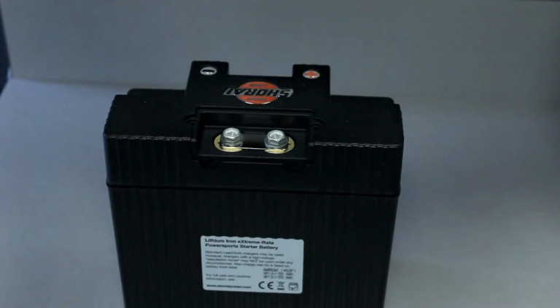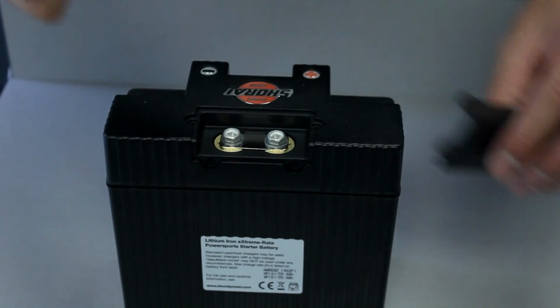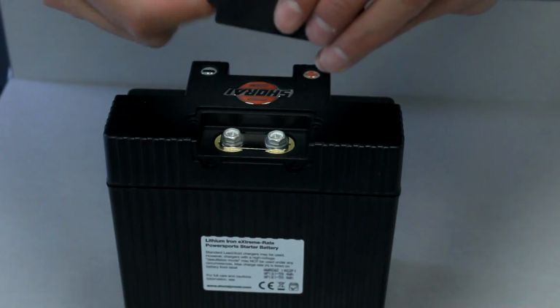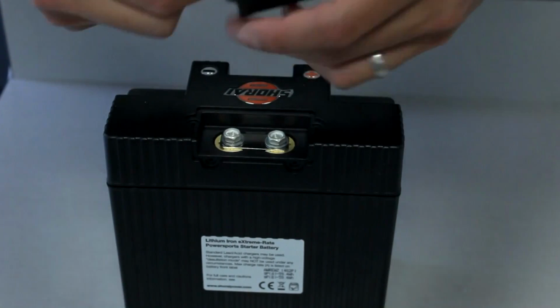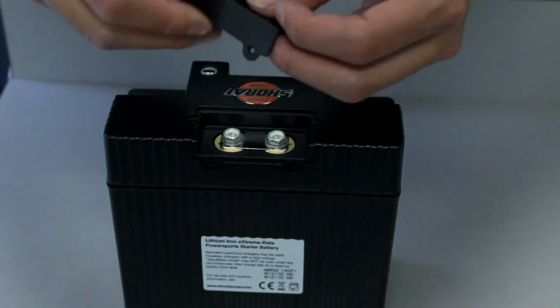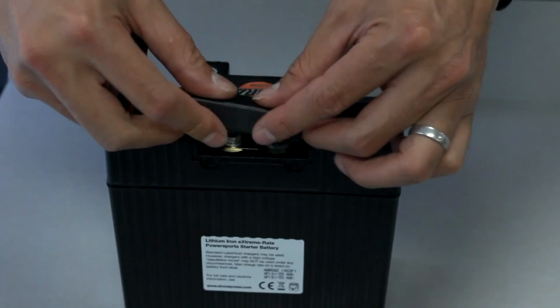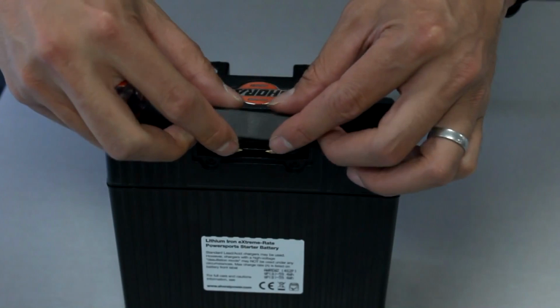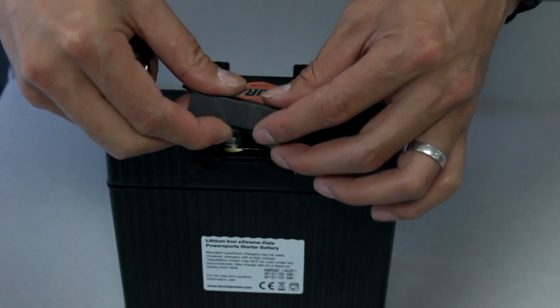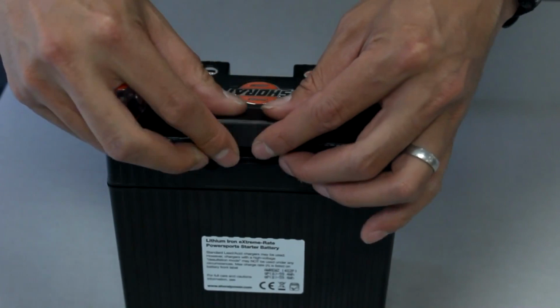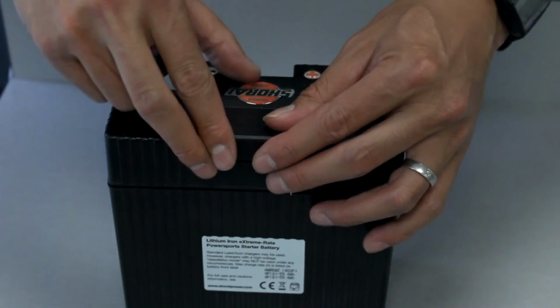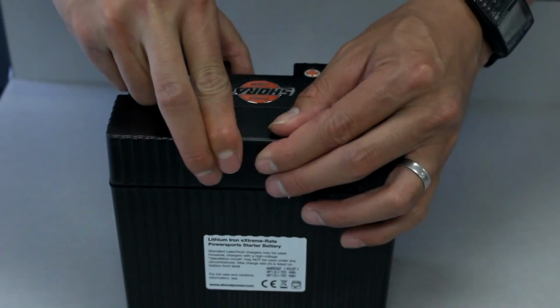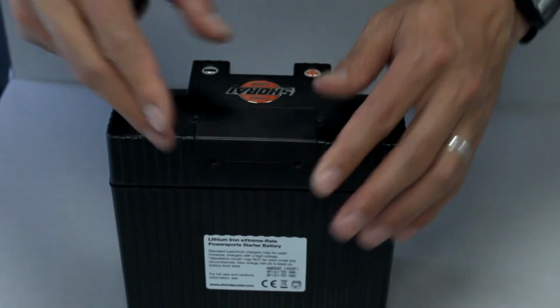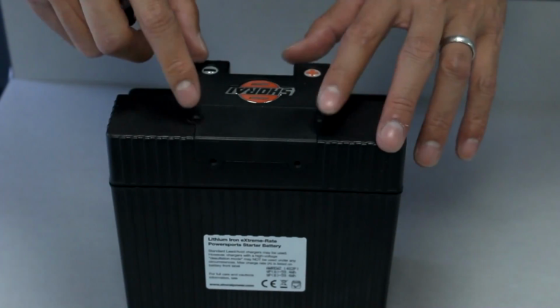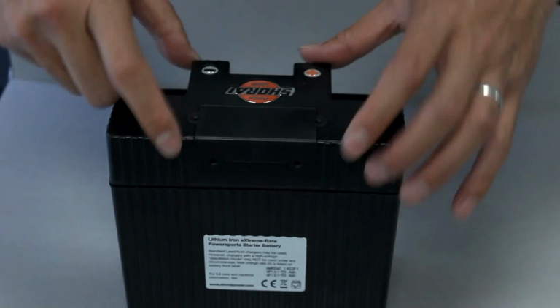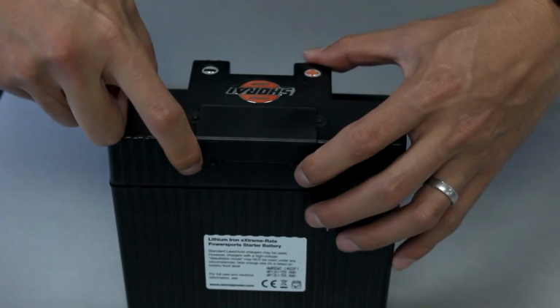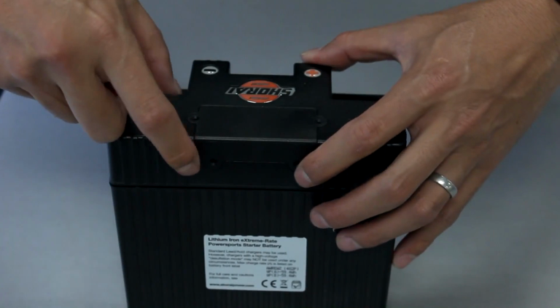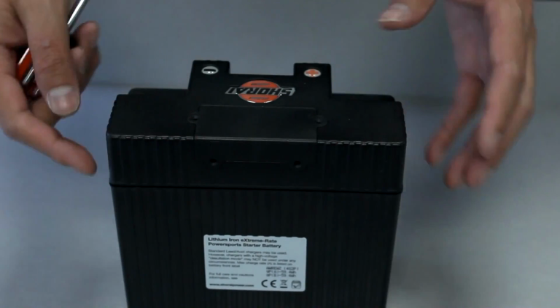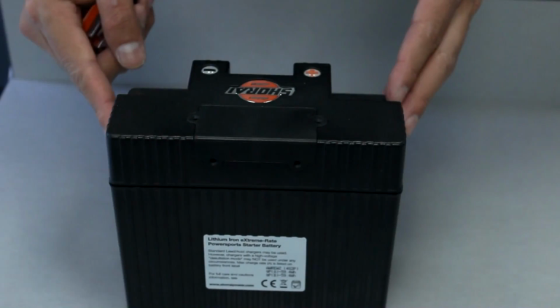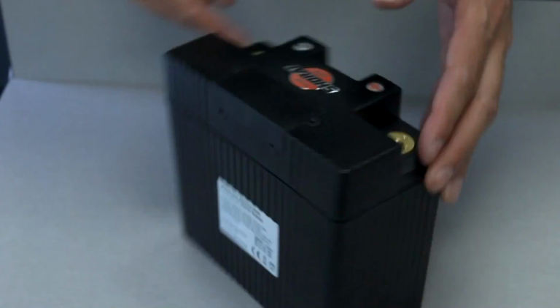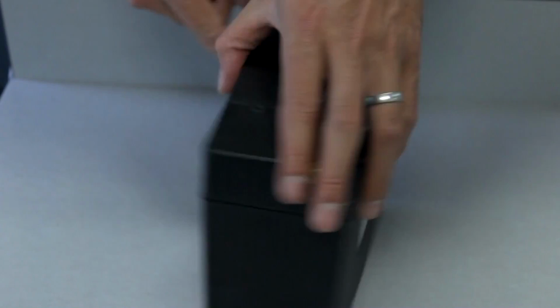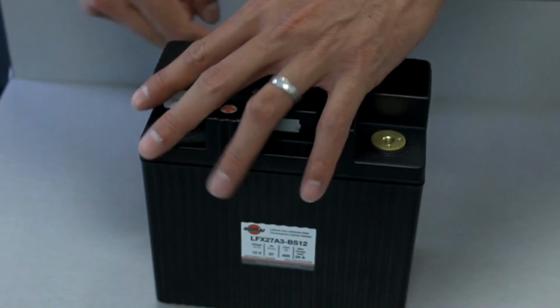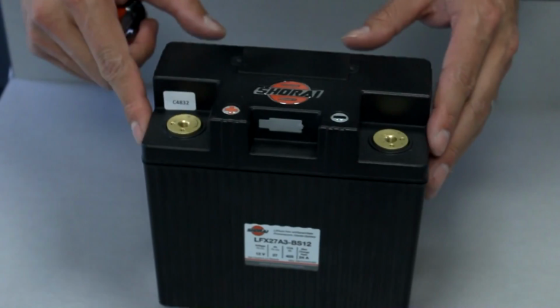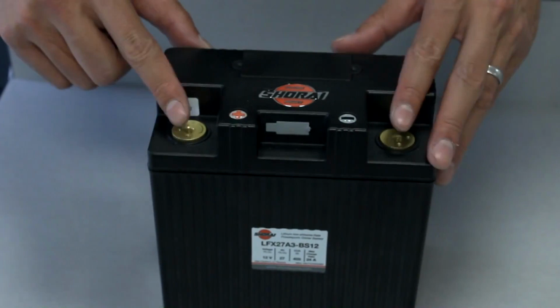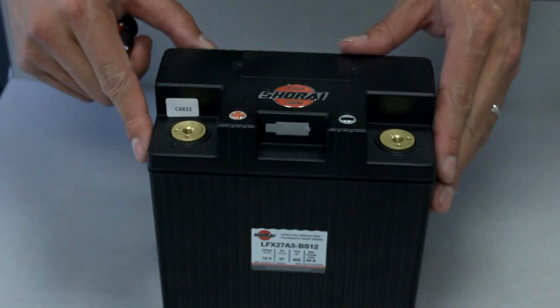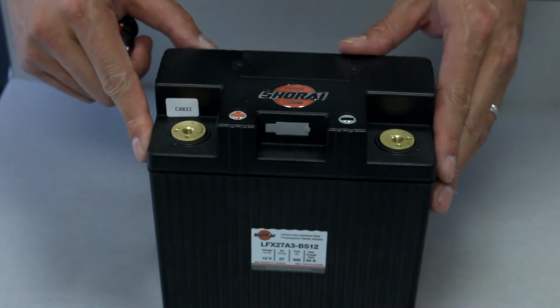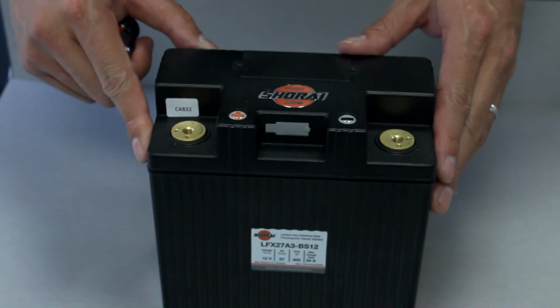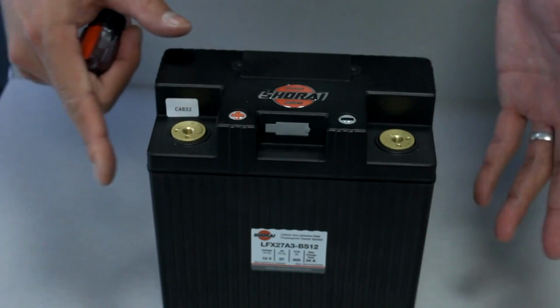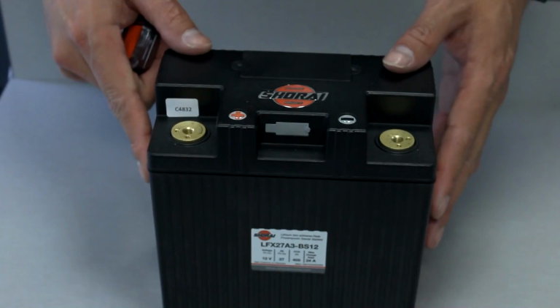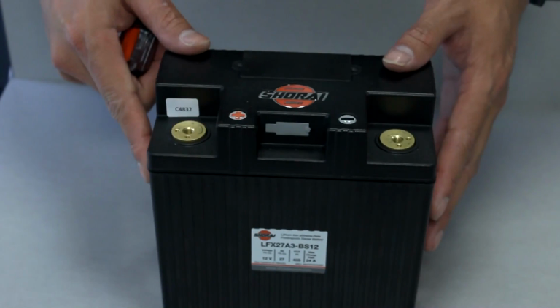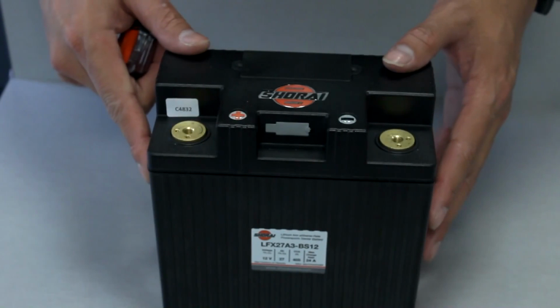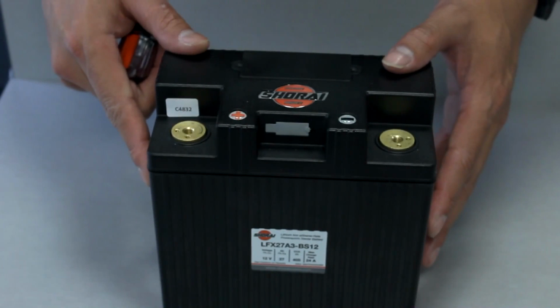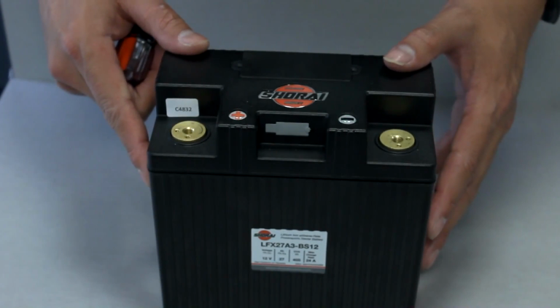Take the supplied cover and snap that into place. Screw it in. Then take the supplied terminals, install the terminals, and you can install the battery in your bike — and you're ready to go.